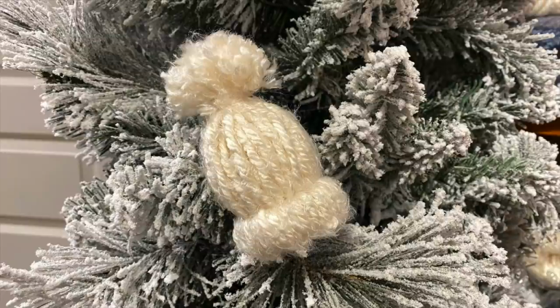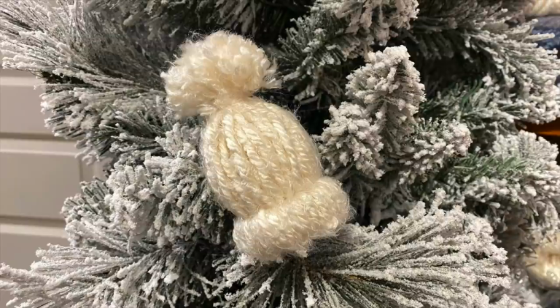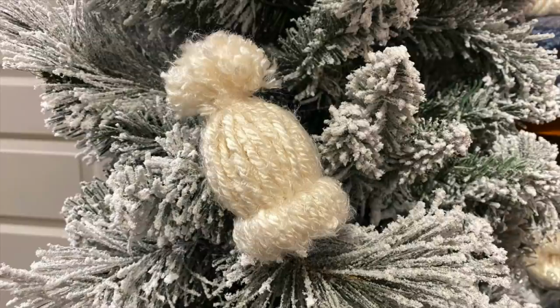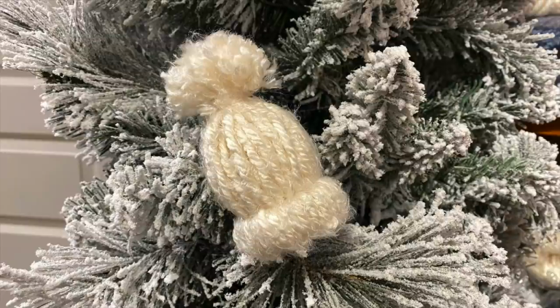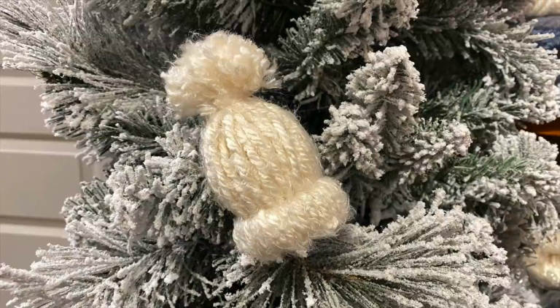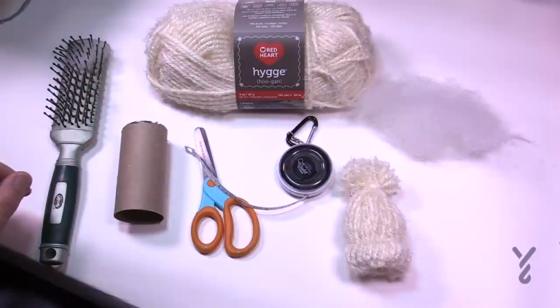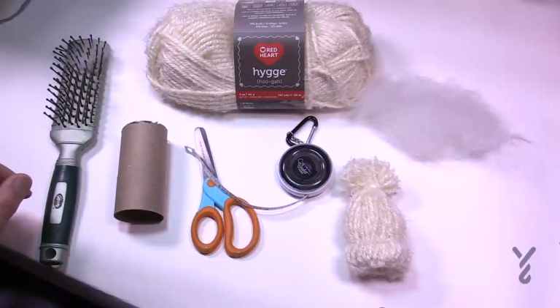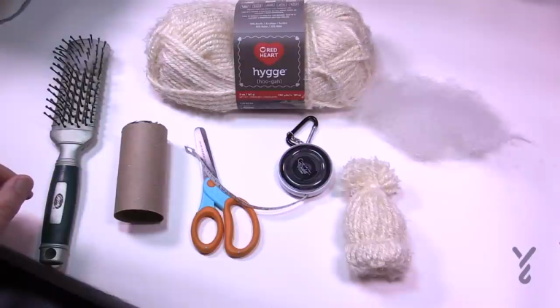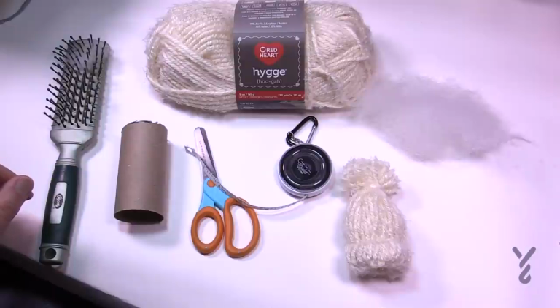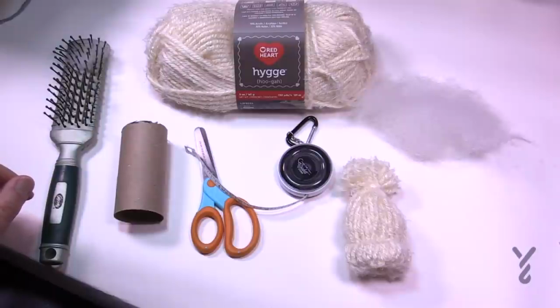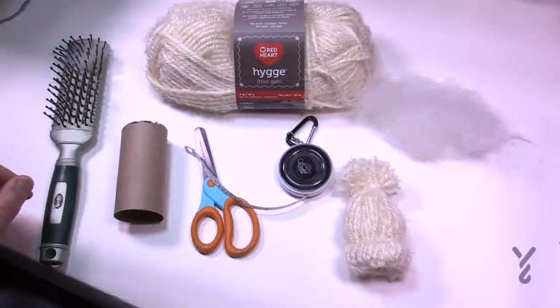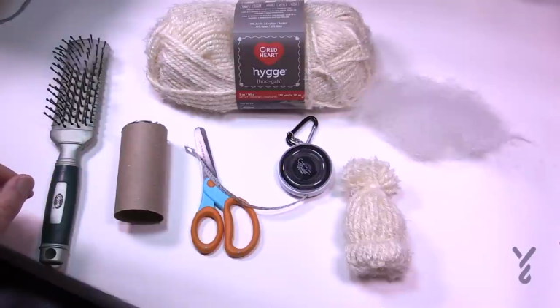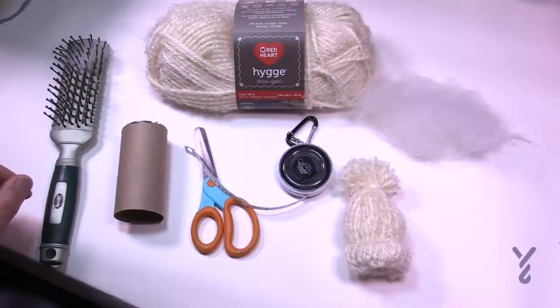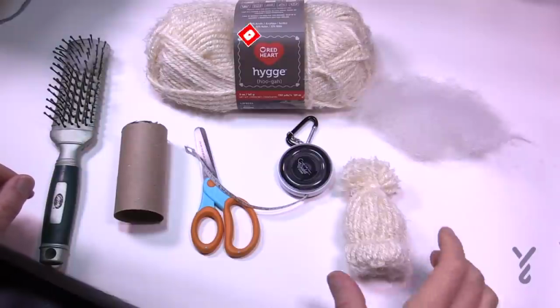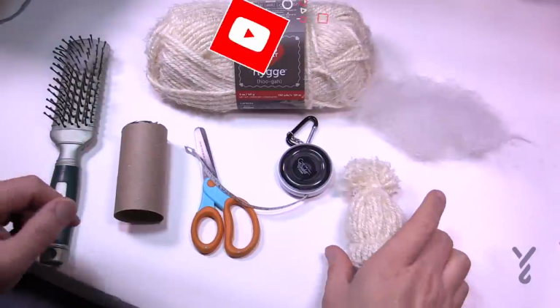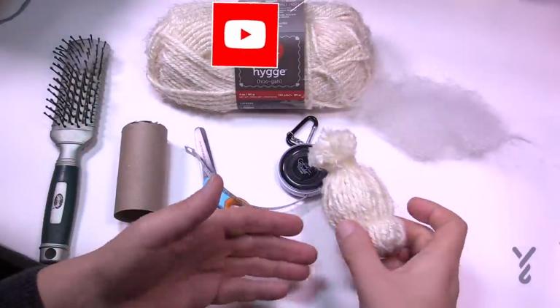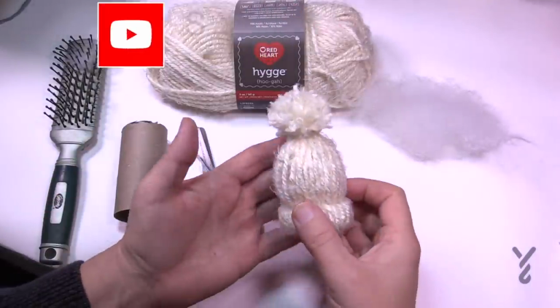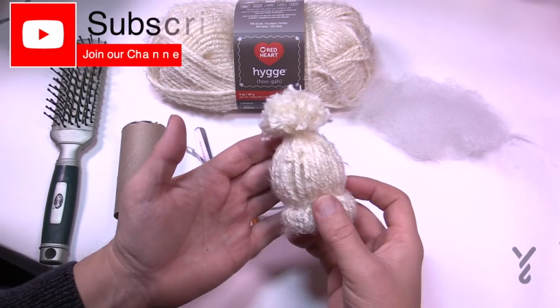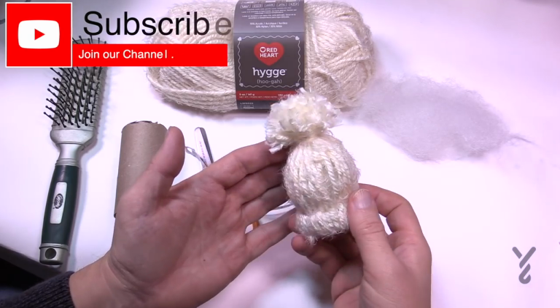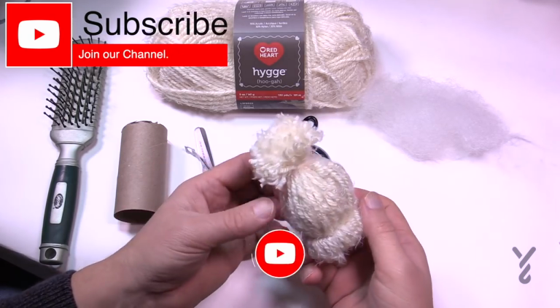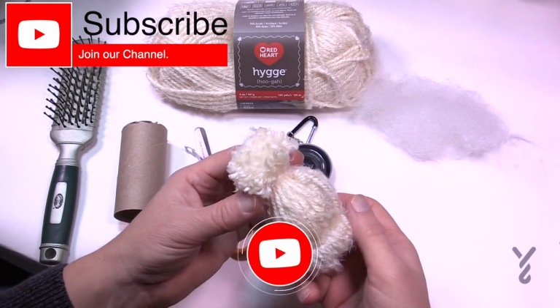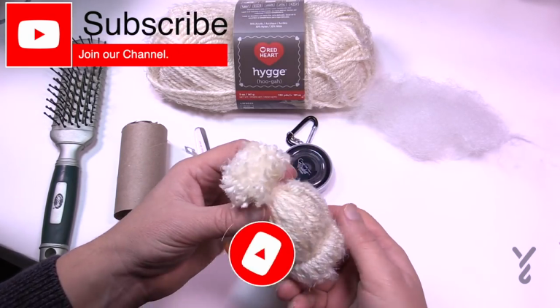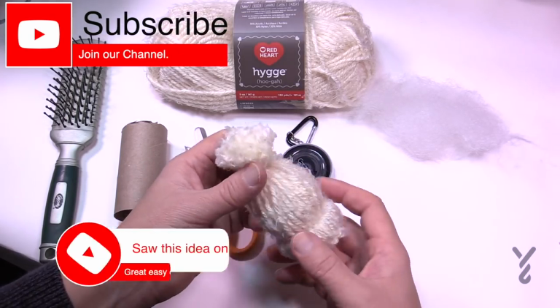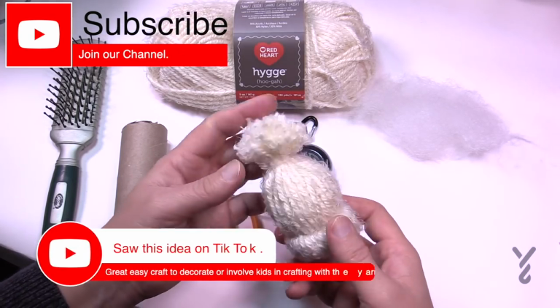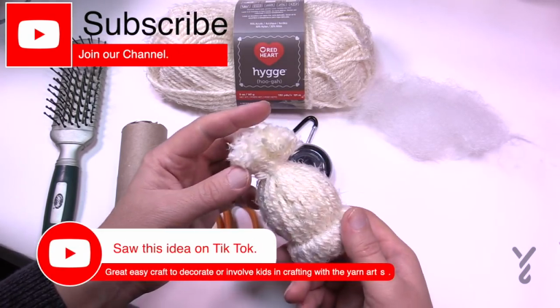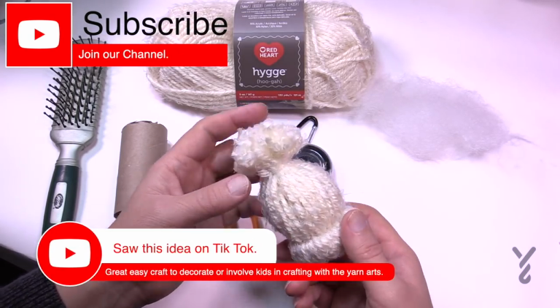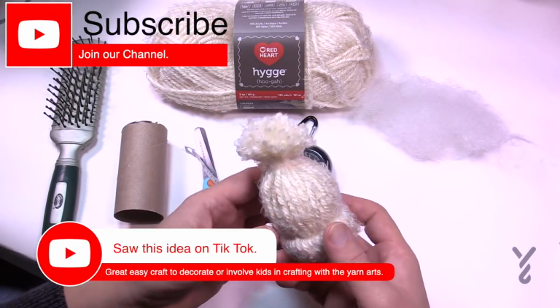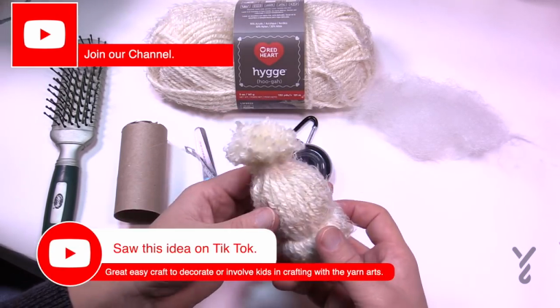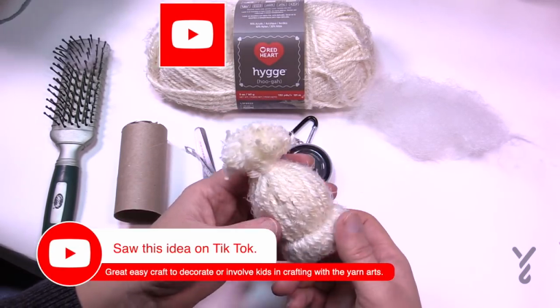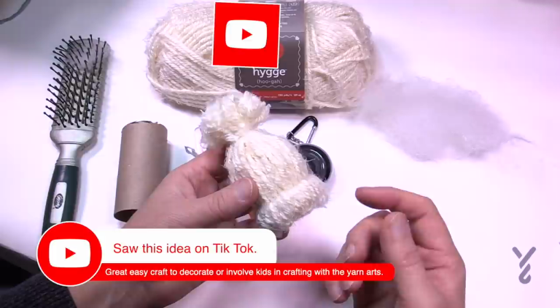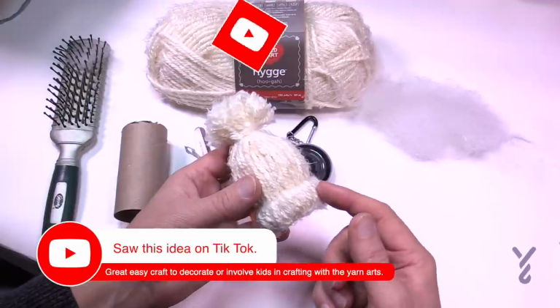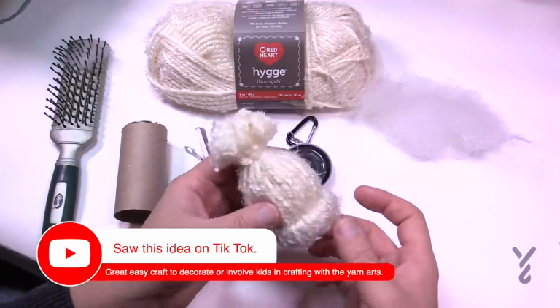Welcome back to The Crochet Crowd as well as my friends over at yarnspirations.com. Today is a craft — it's not crochet or knit, it's actually making these little mini pom-pom hats. I saw these online and I thought it was quite fun. So I'm going to show you how to make this.